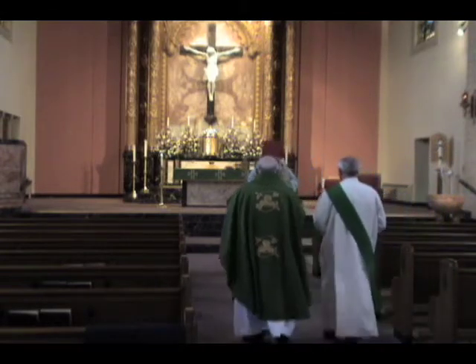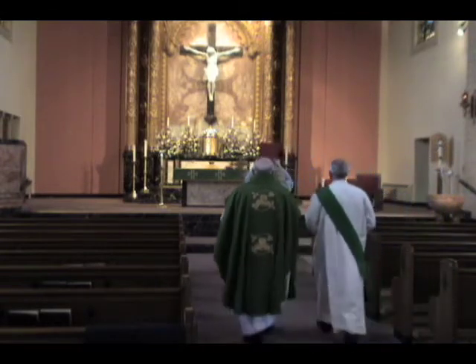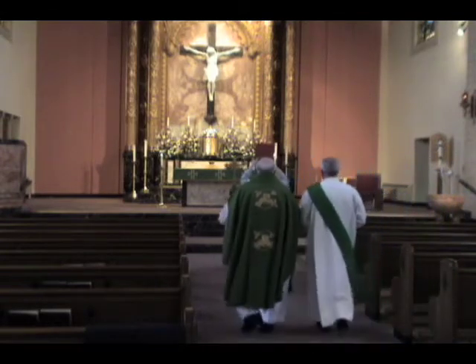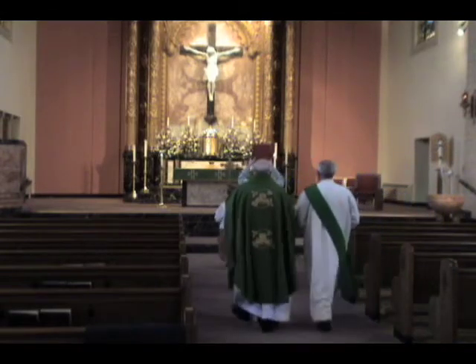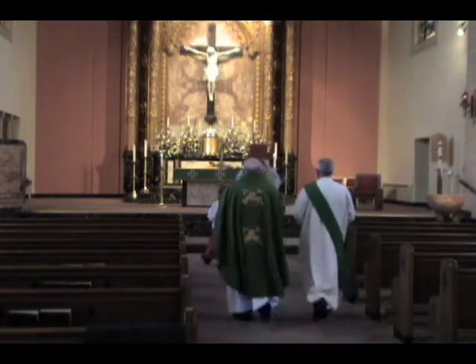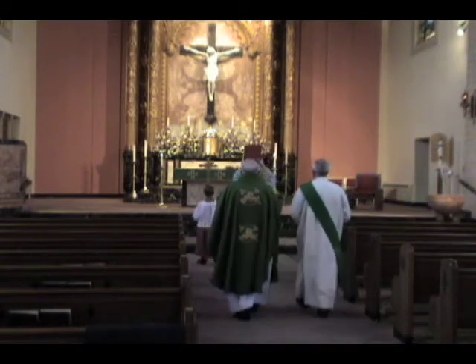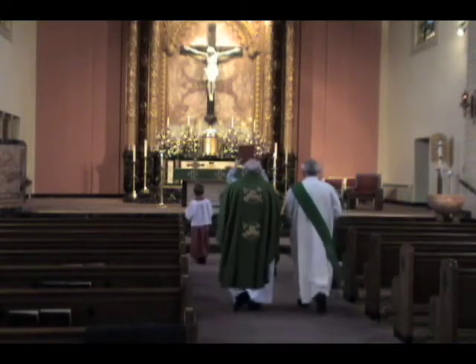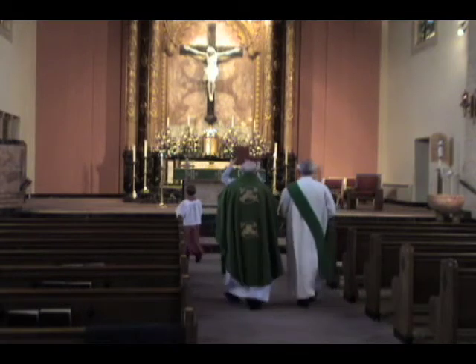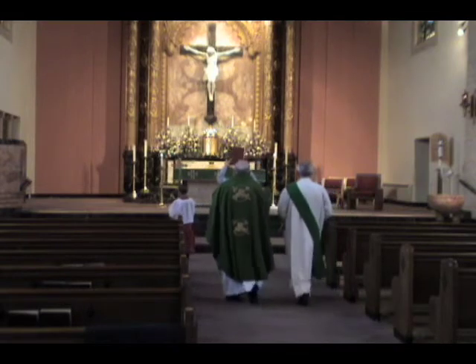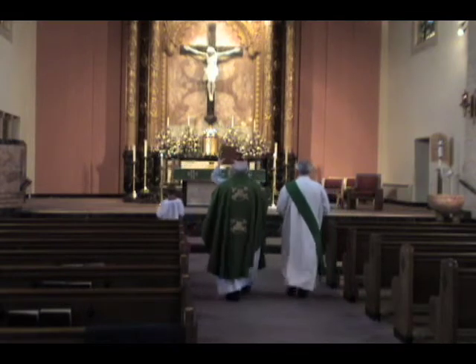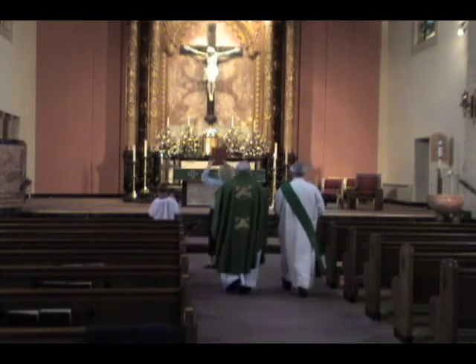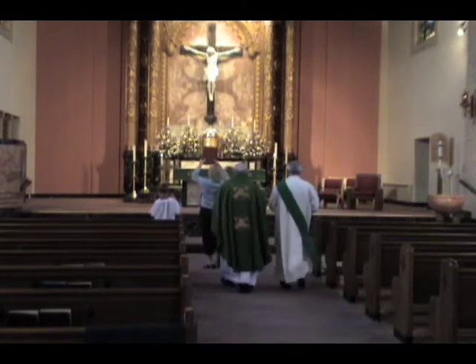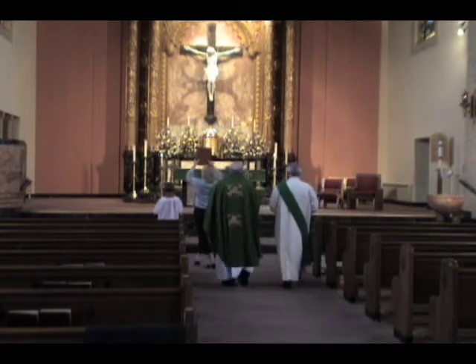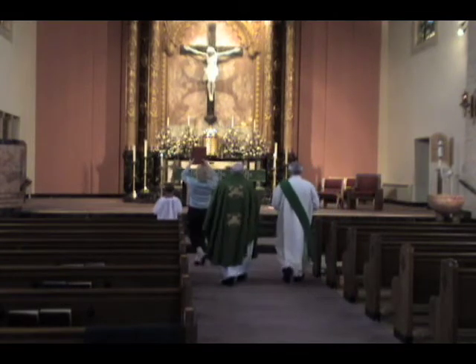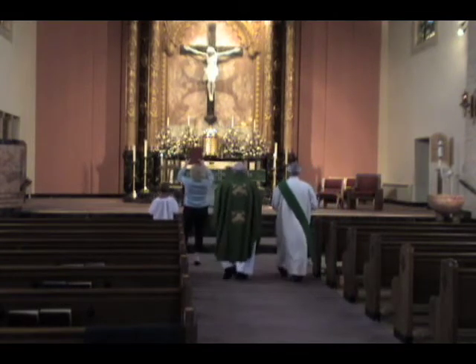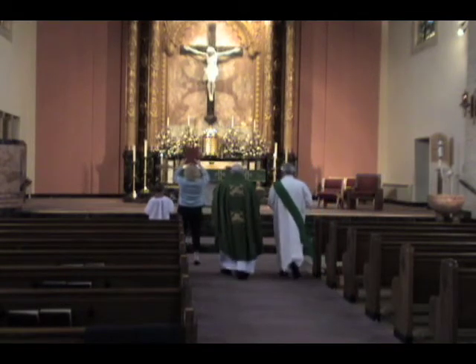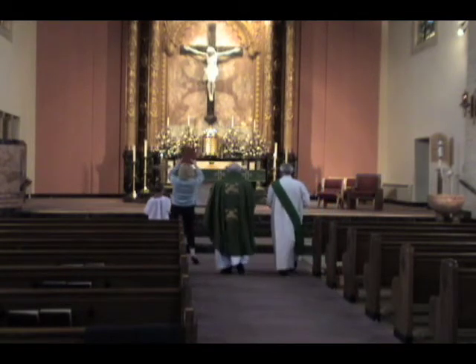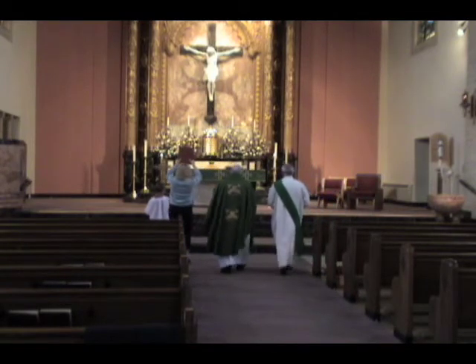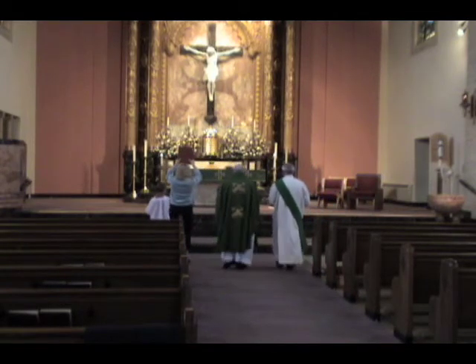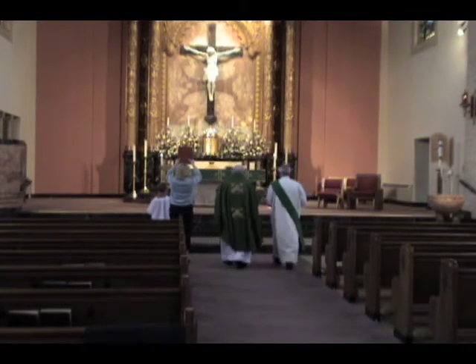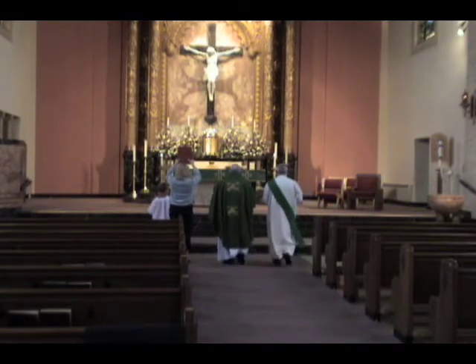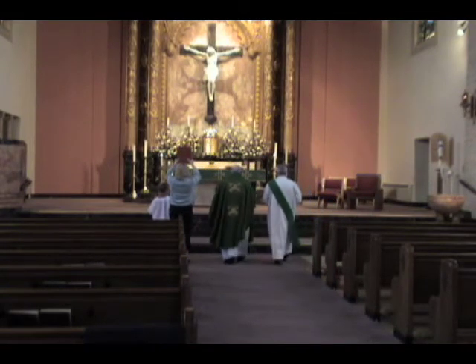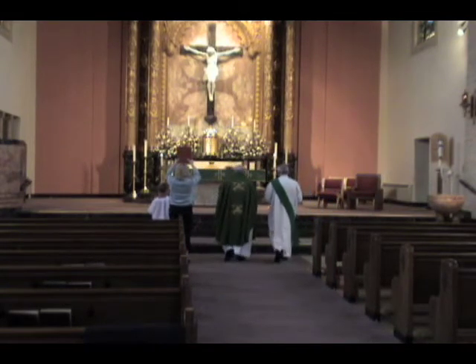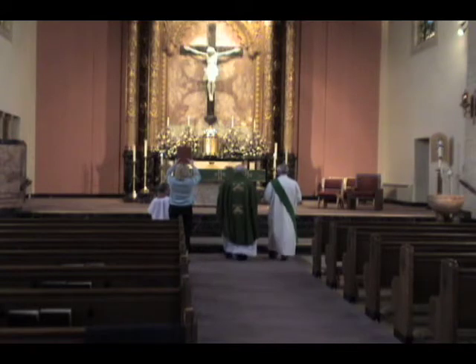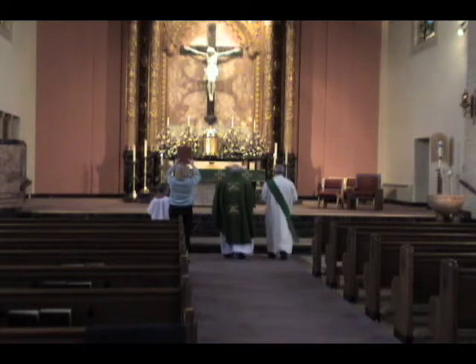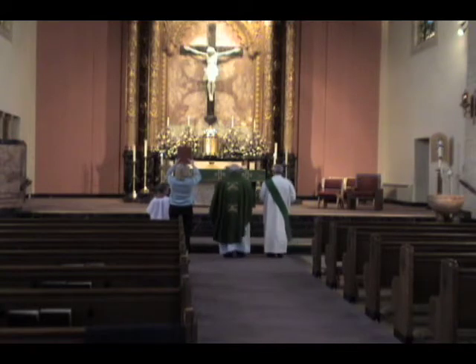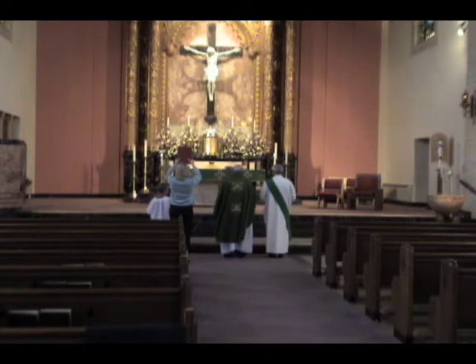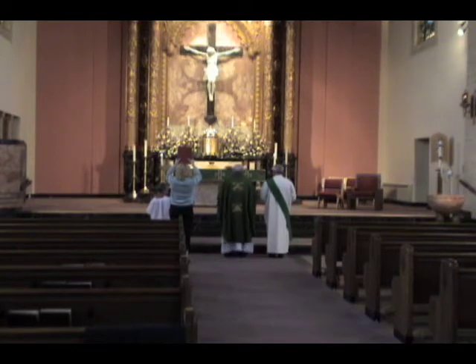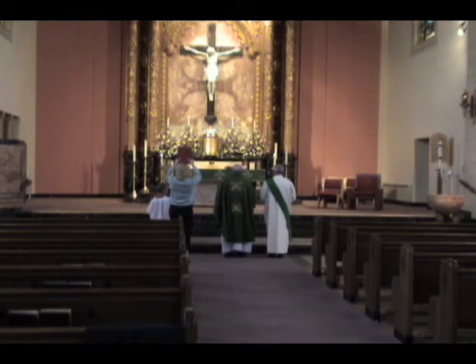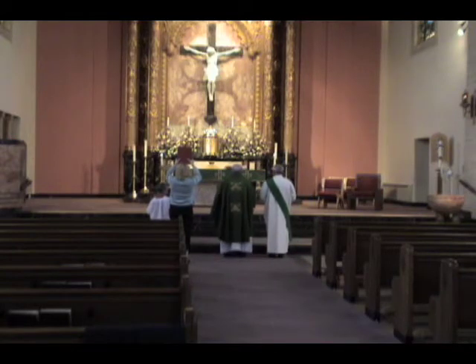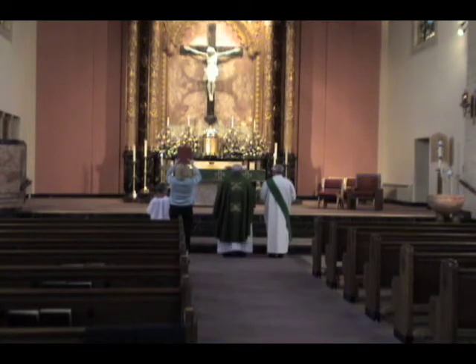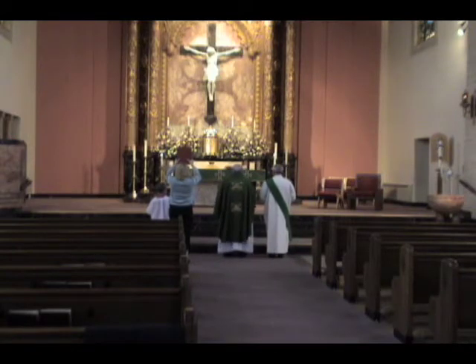Upon arriving at the bottom stair of the sanctuary, the altar servers will move to the sides. Lector A should move over to the left, giving enough room for the celebrant and deacon.